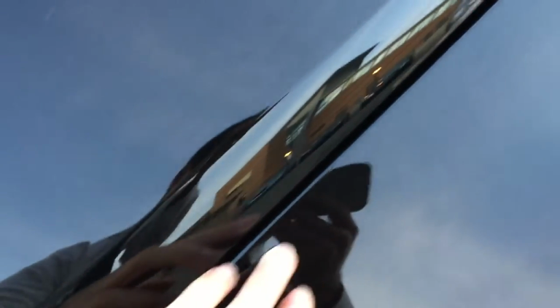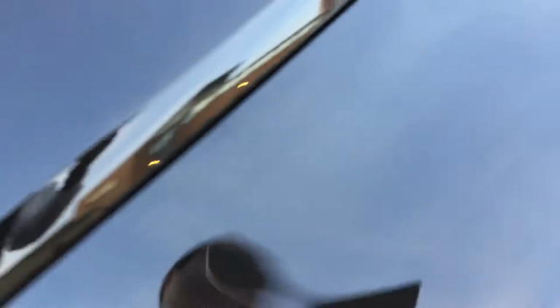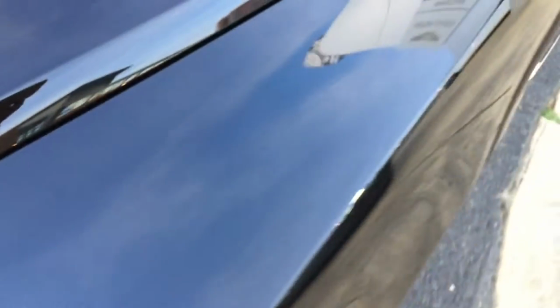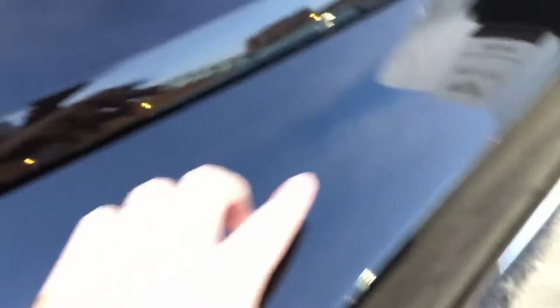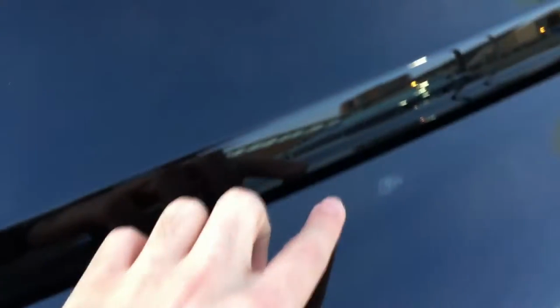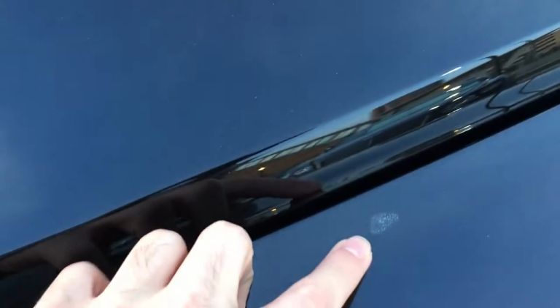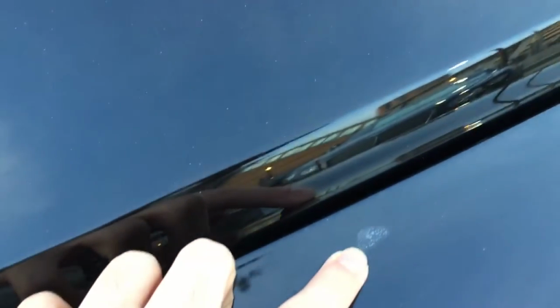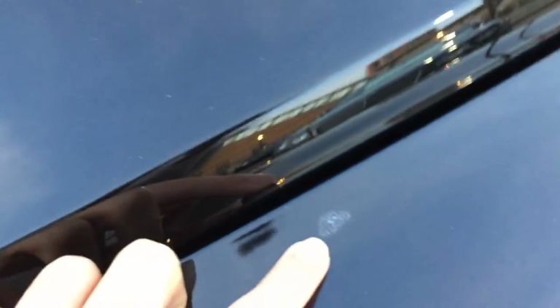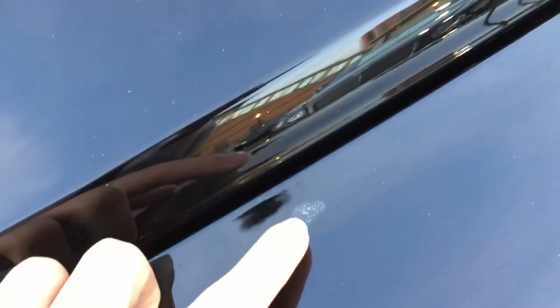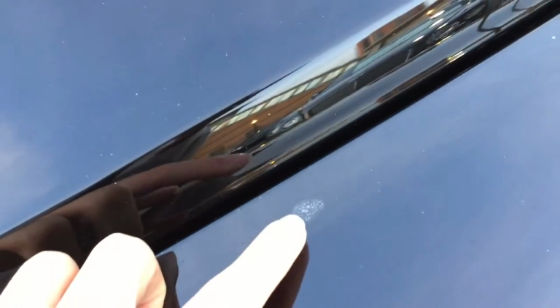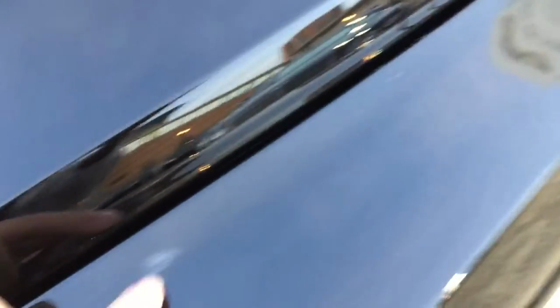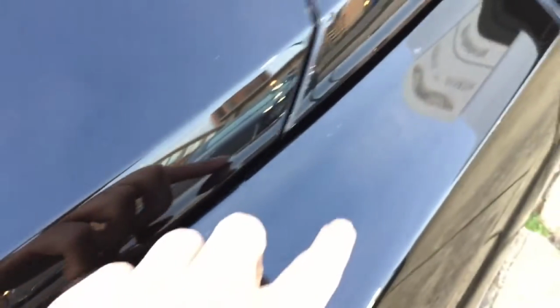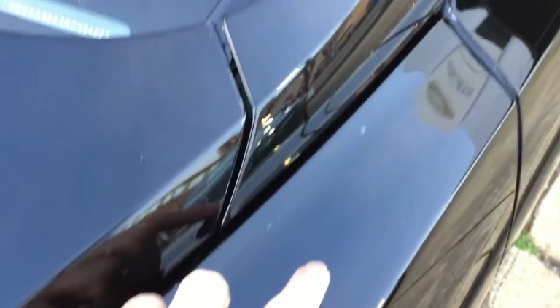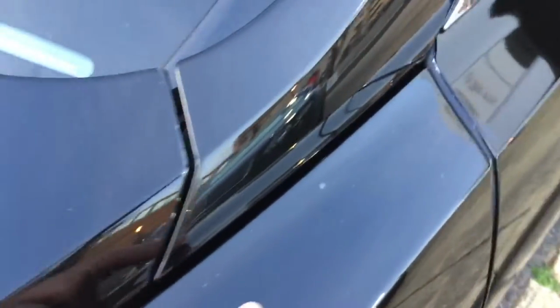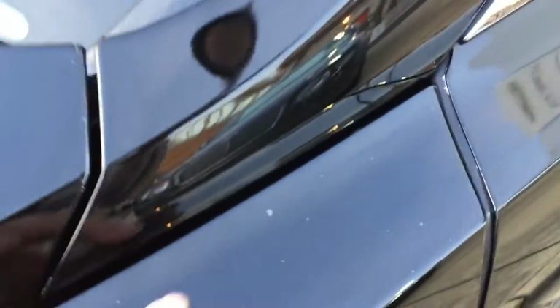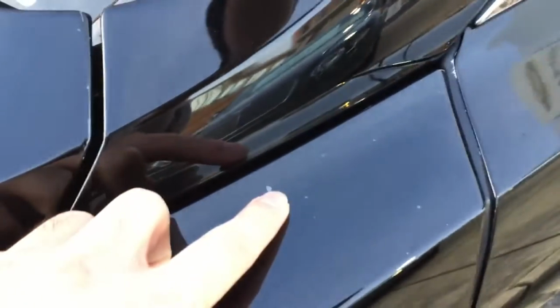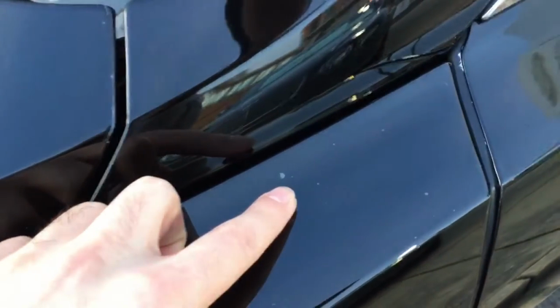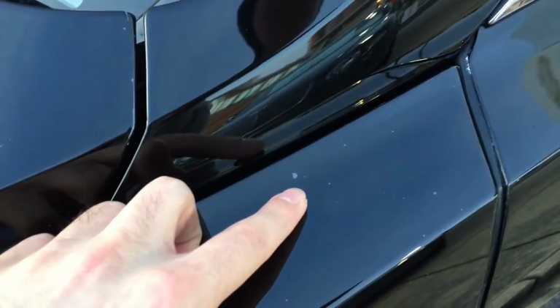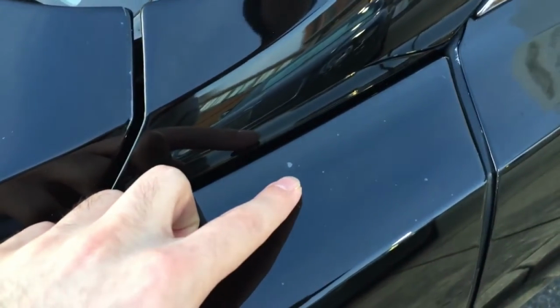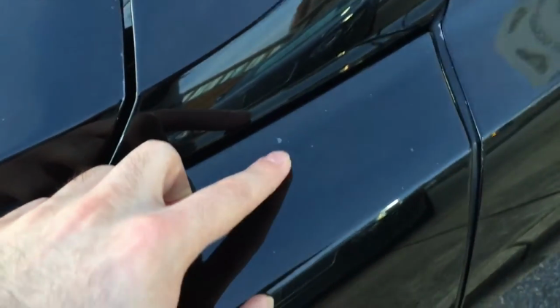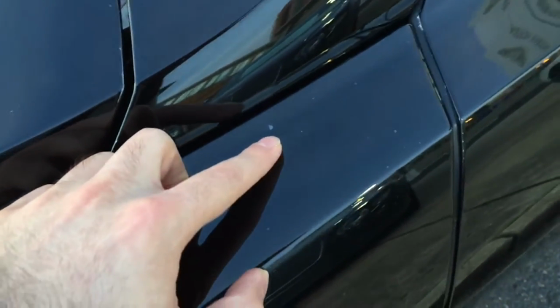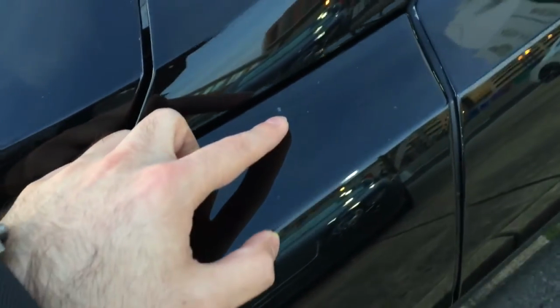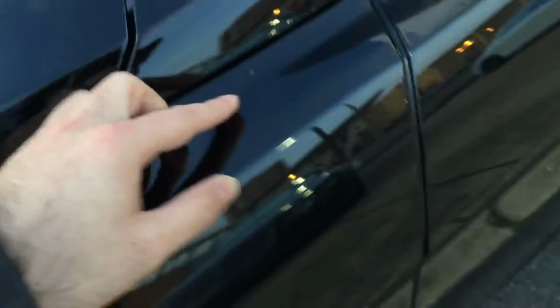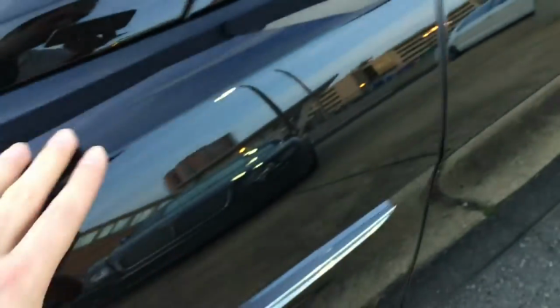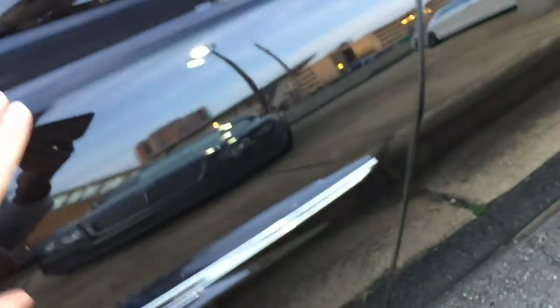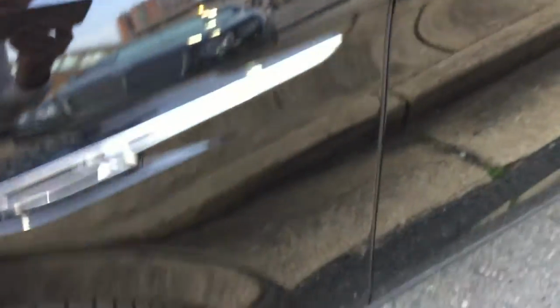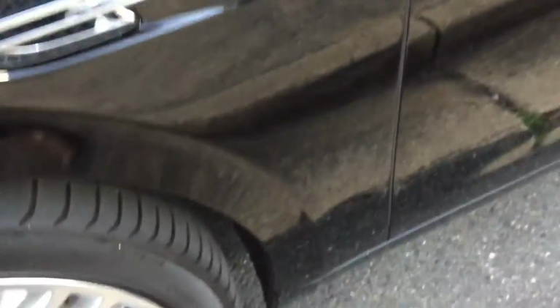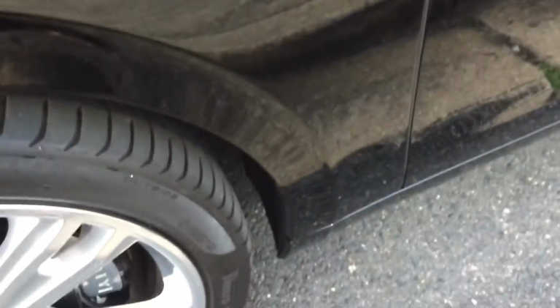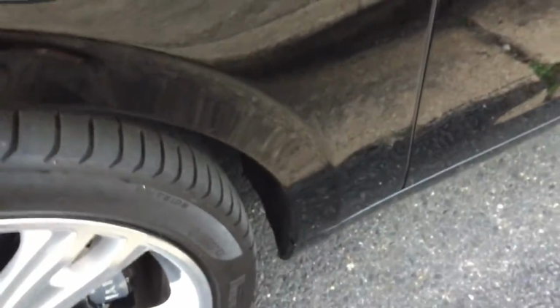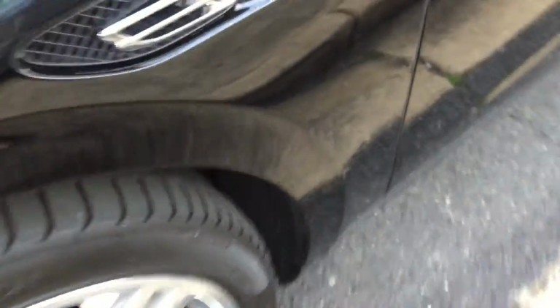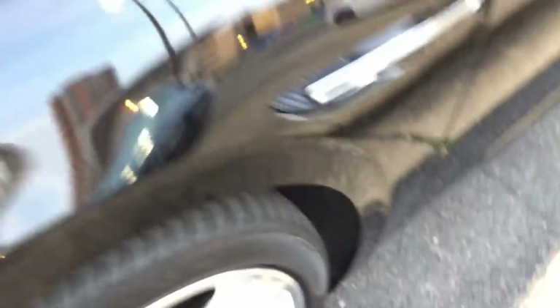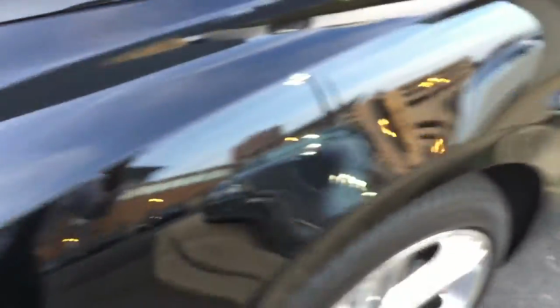There's a tremendous amount of bubbling. You can see big spots right here — something like this will never evaporate. You've got chips, tents, imperfections all on the clear bra. Let me go show you more.